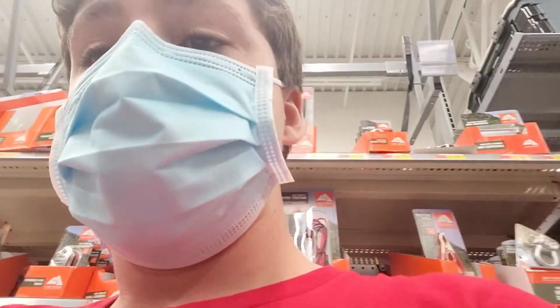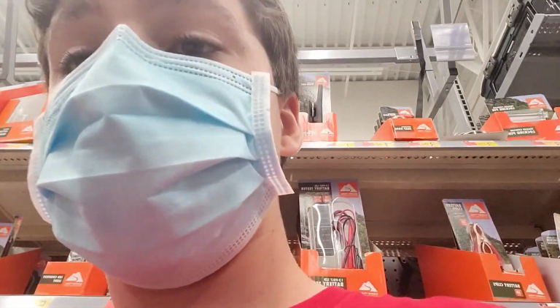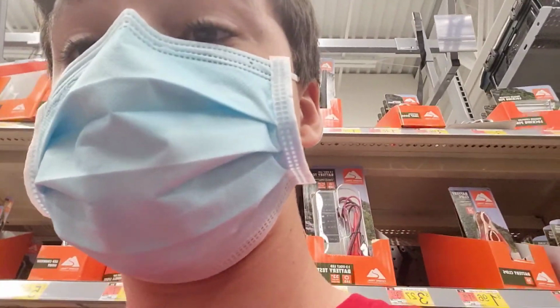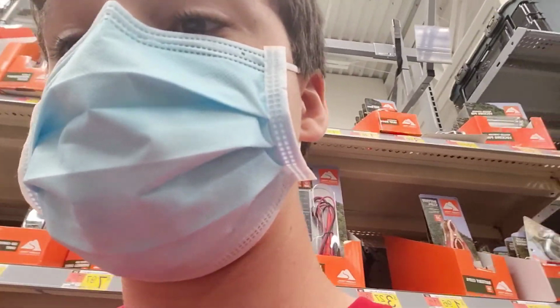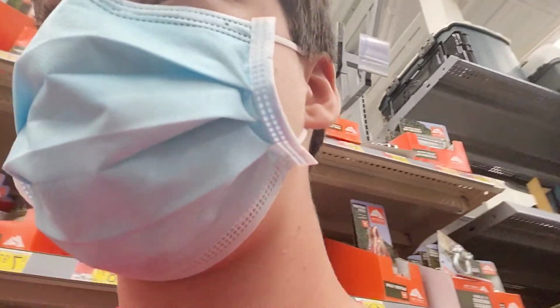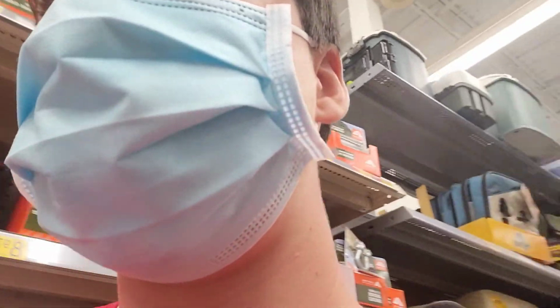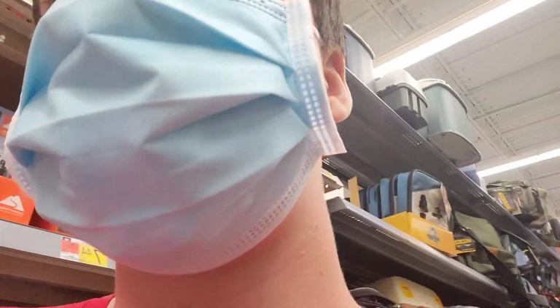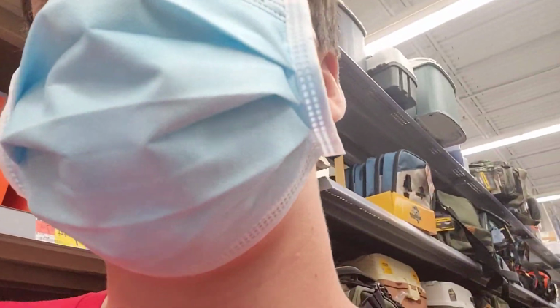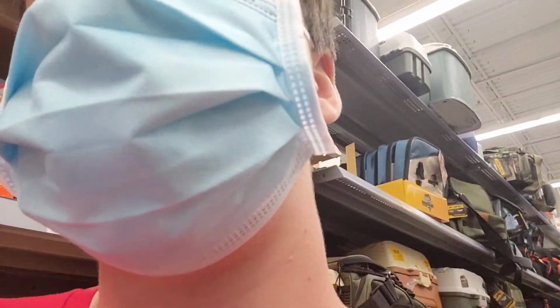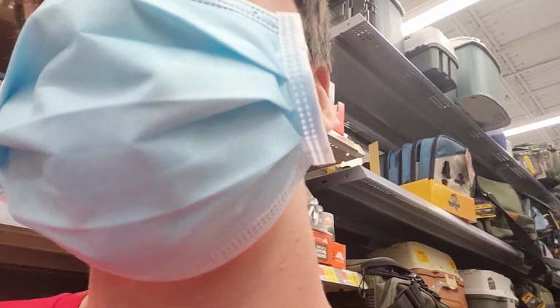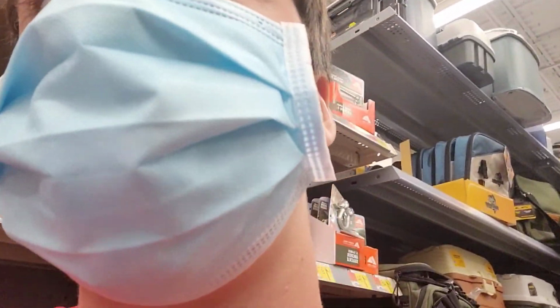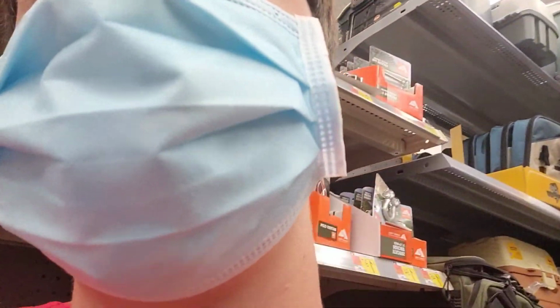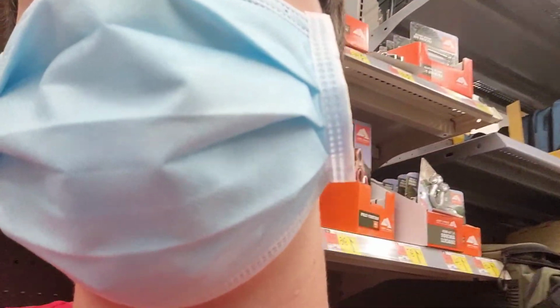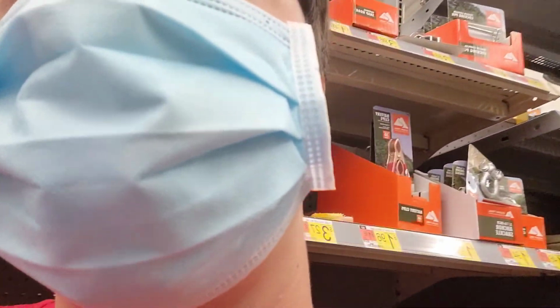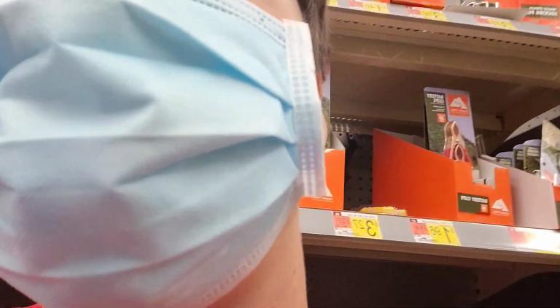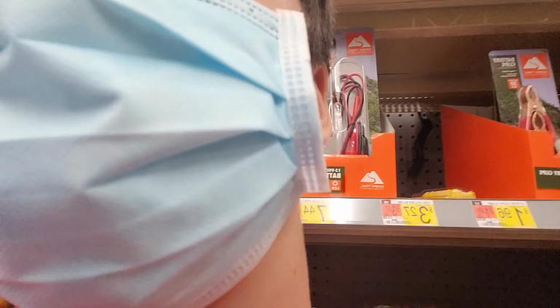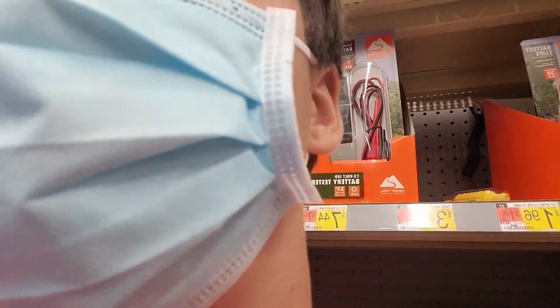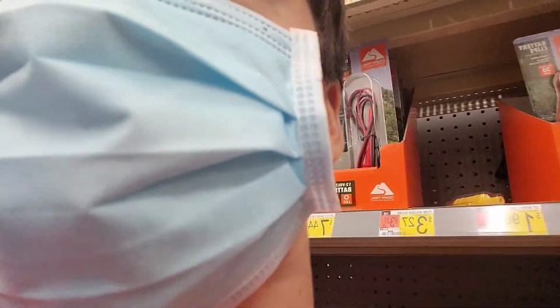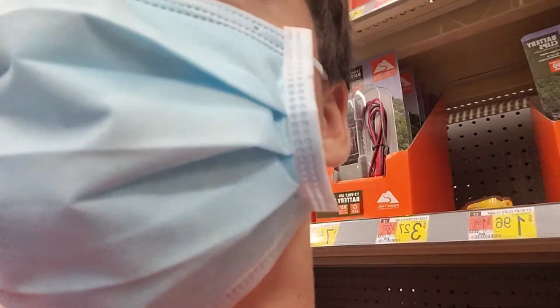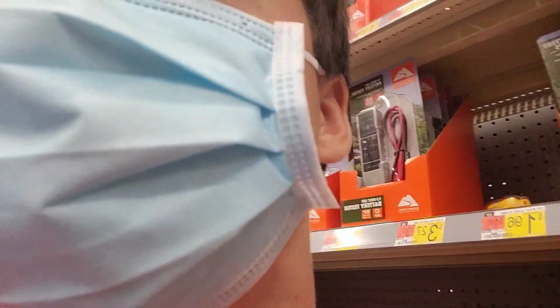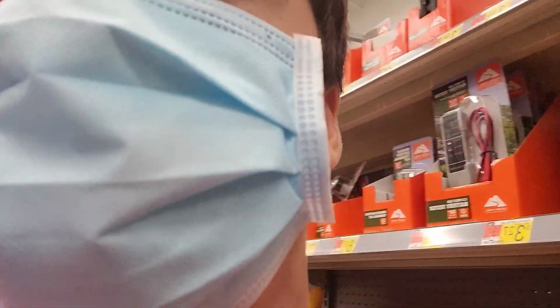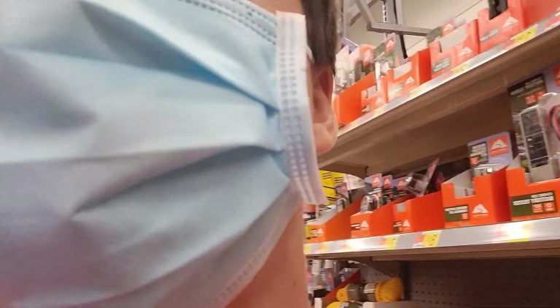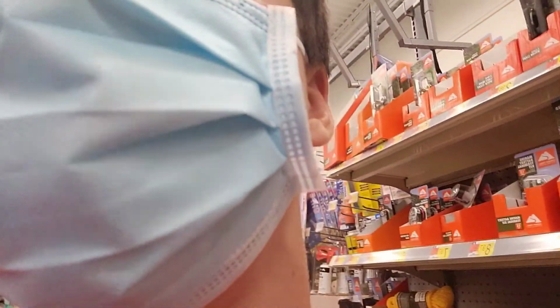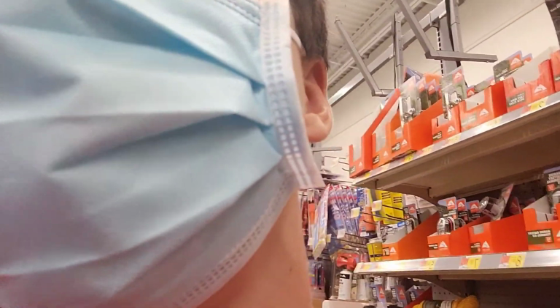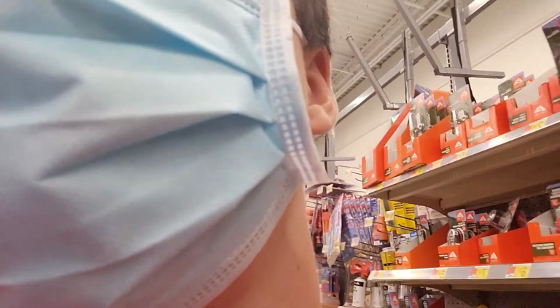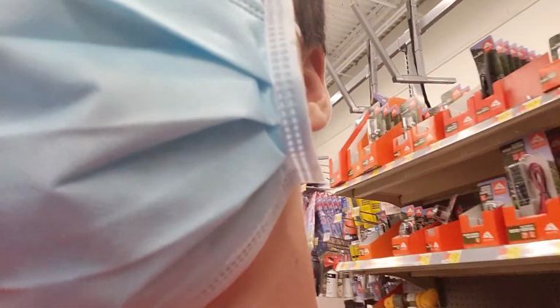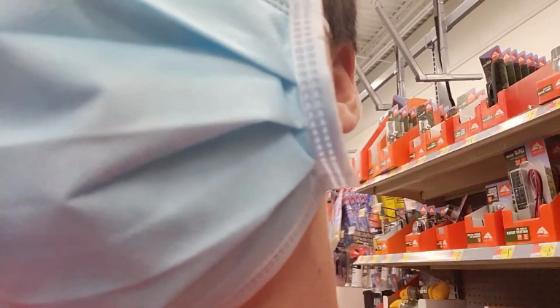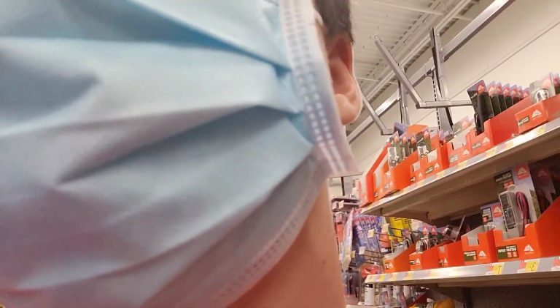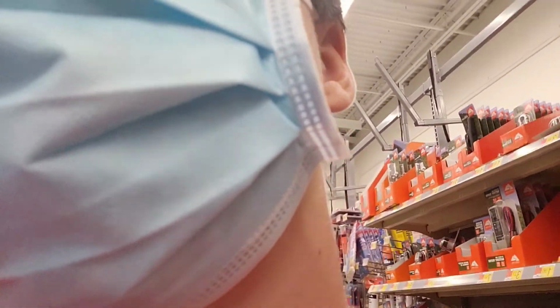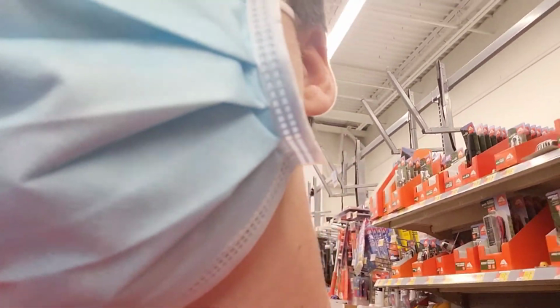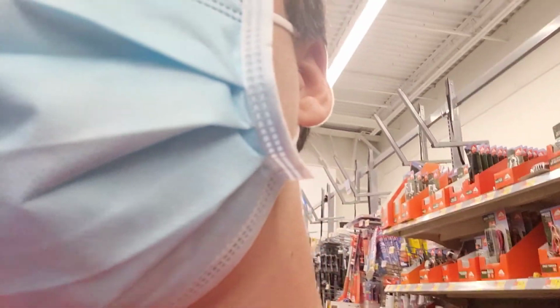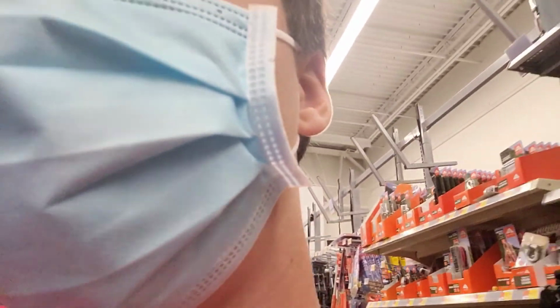Hey guys, what is up? Welcome back to another video. Today I'm going to be showing the best fashion on bass fishing baits at Walmart and best bait casting setups at Walmart.